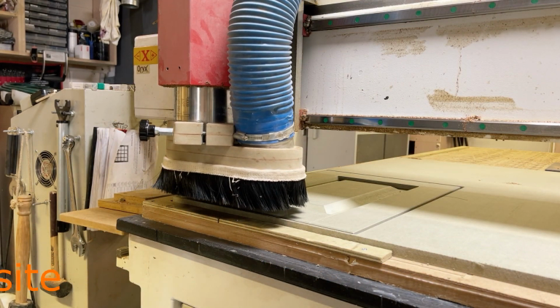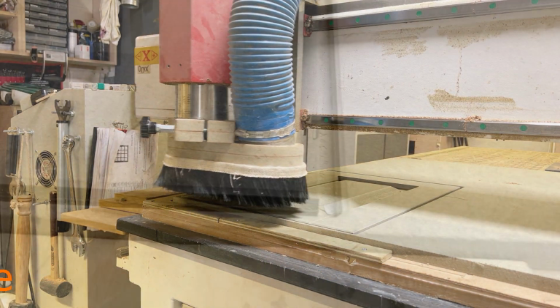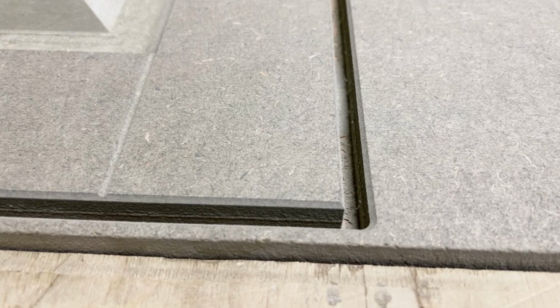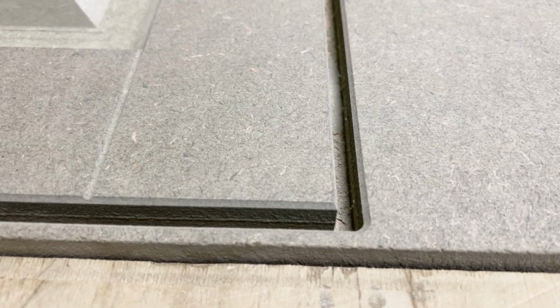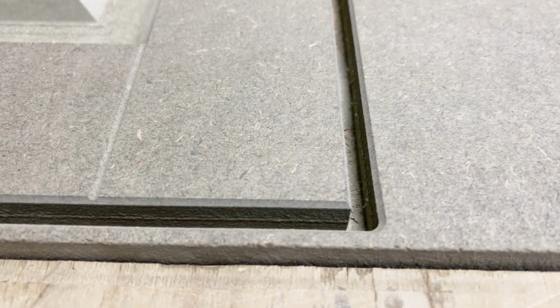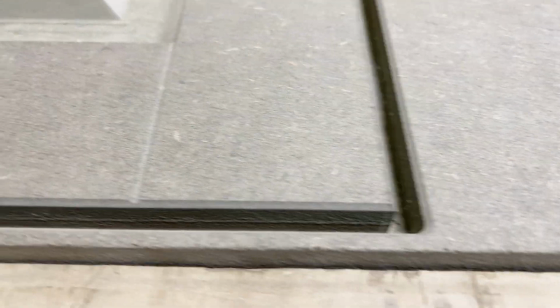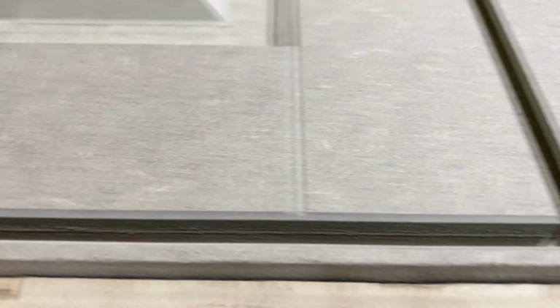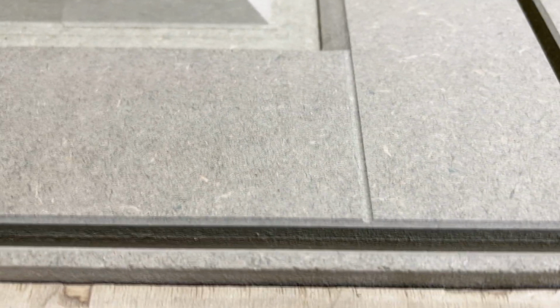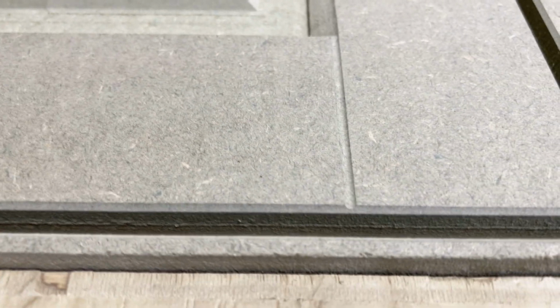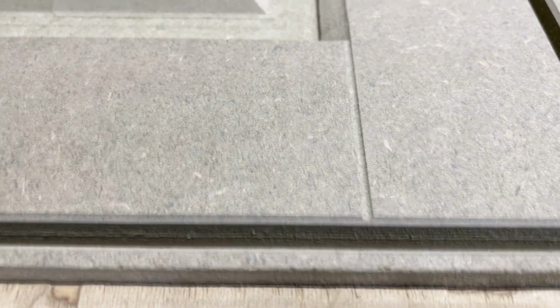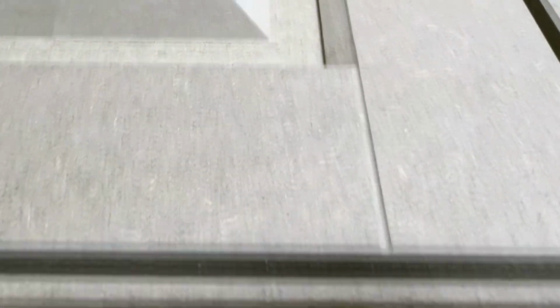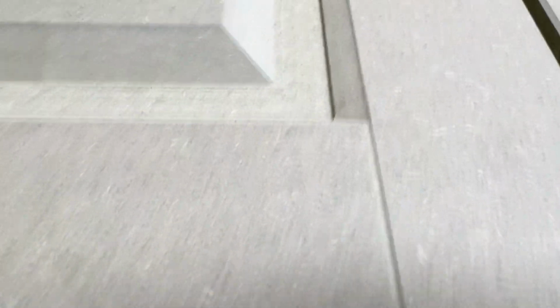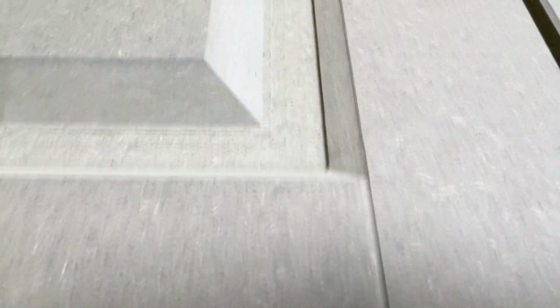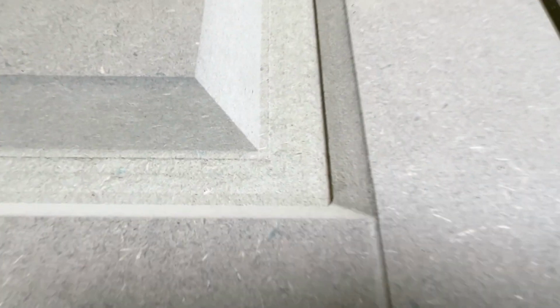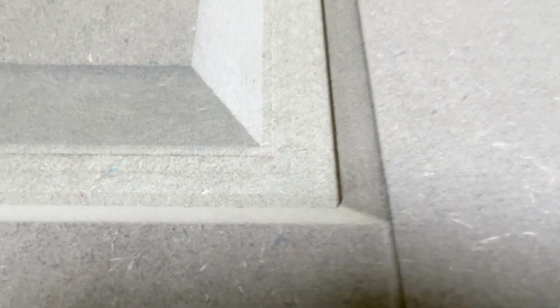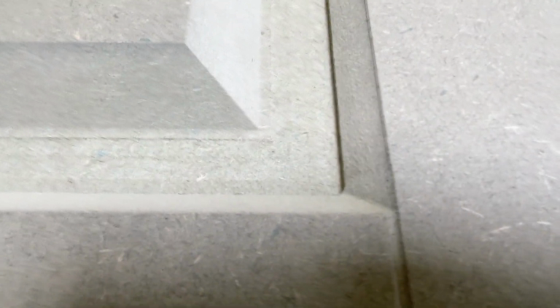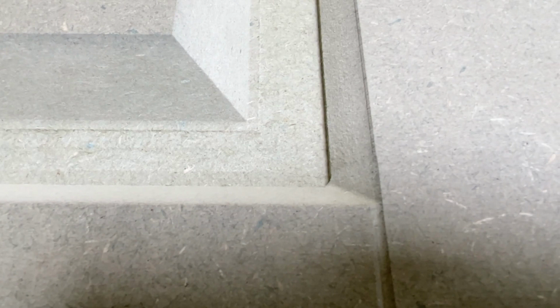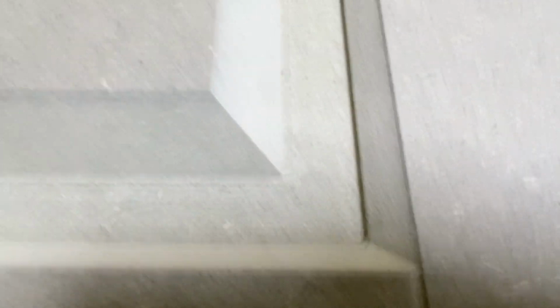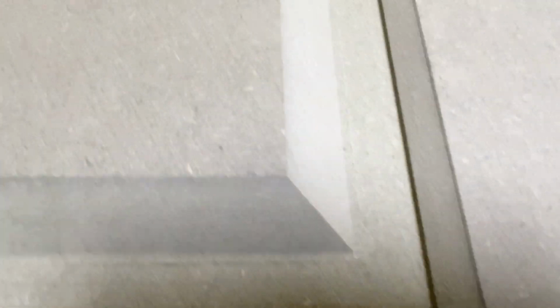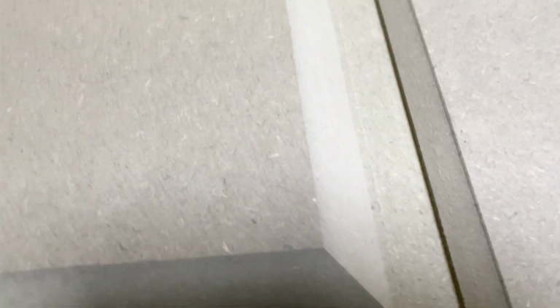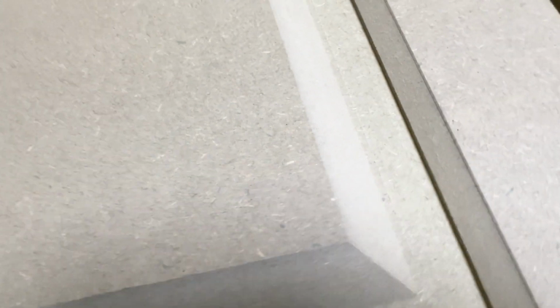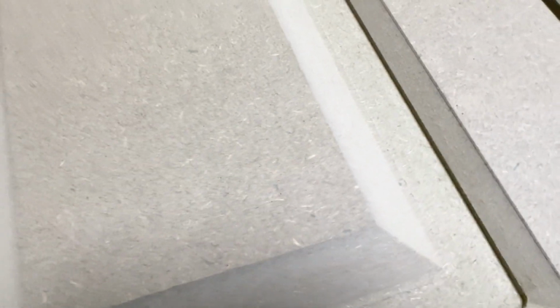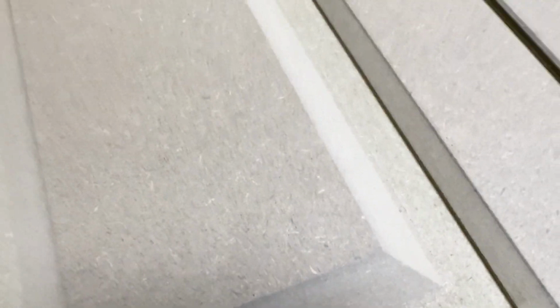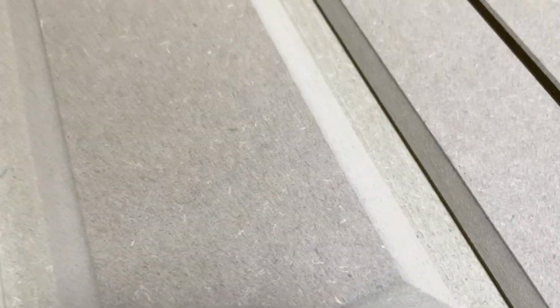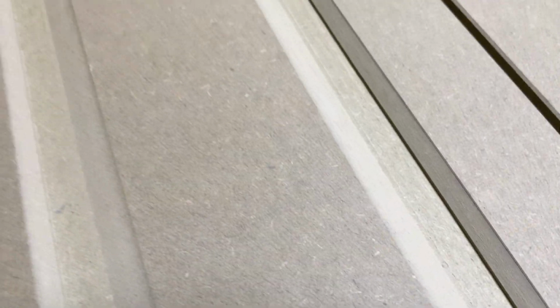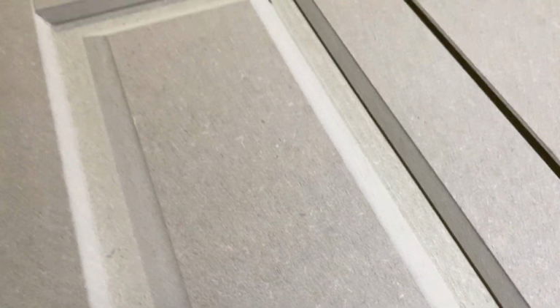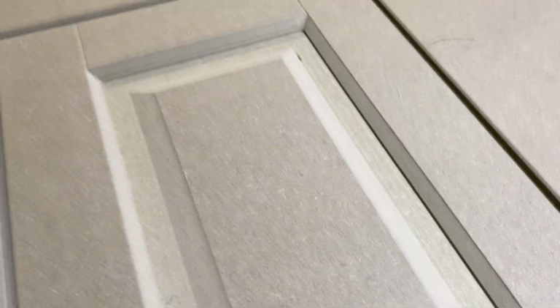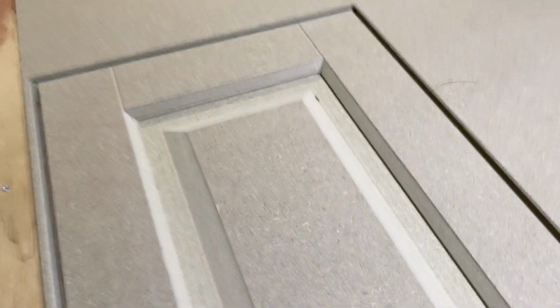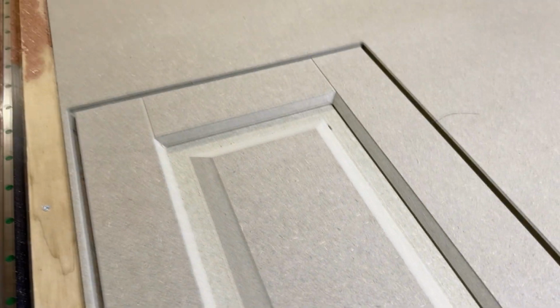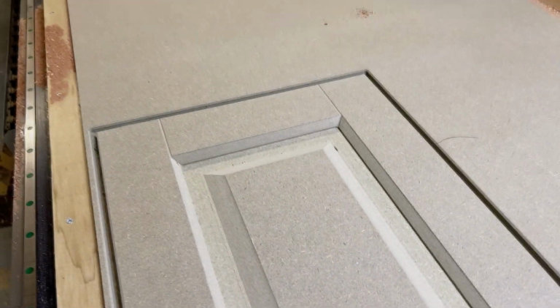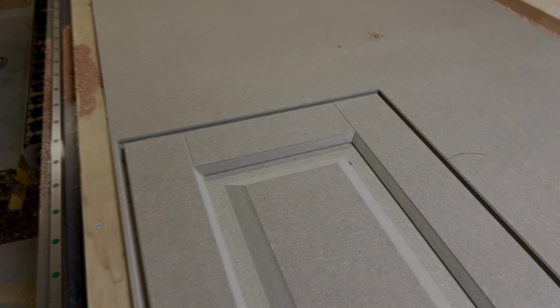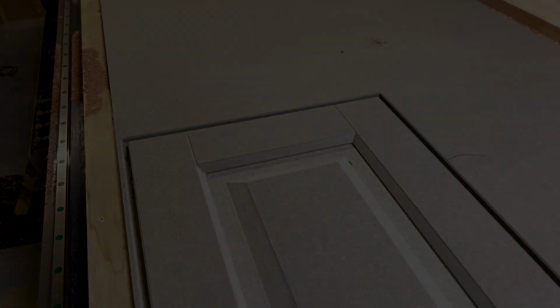There we have it — that's the chamfer around the outside, the joint detail, and that is the base of the detail for the styles, rails, and panel raising. Thank you for watching. If you've enjoyed this video, please subscribe.